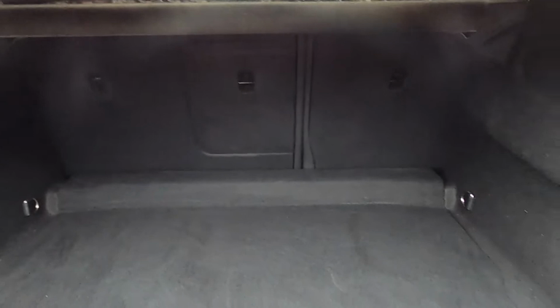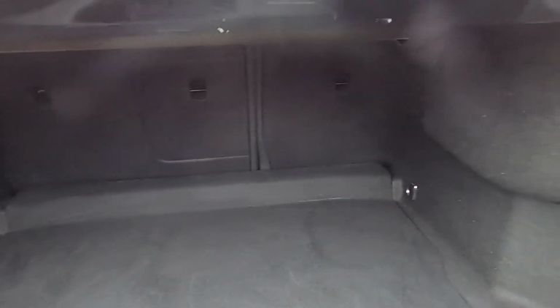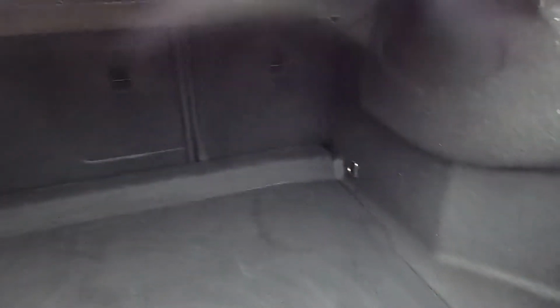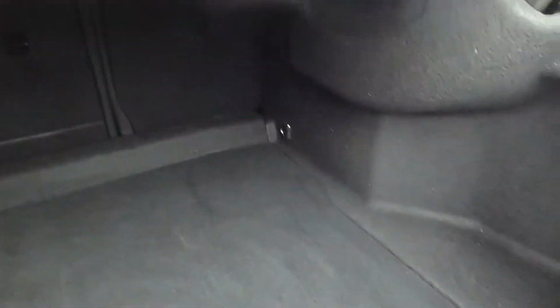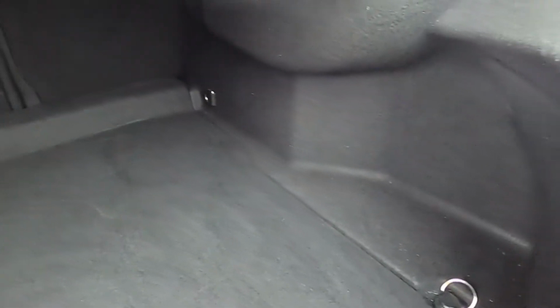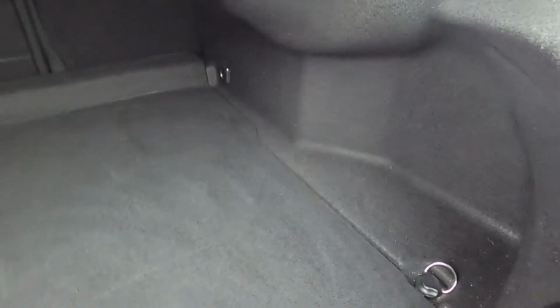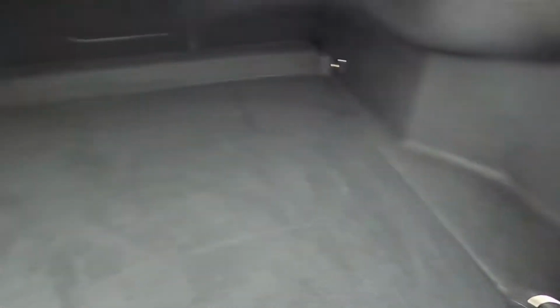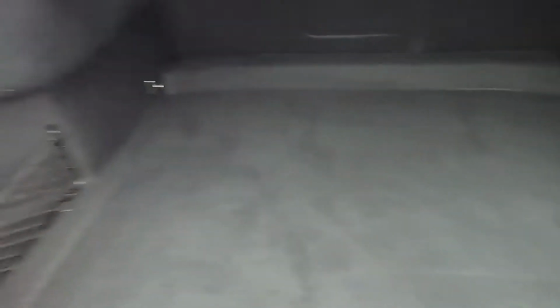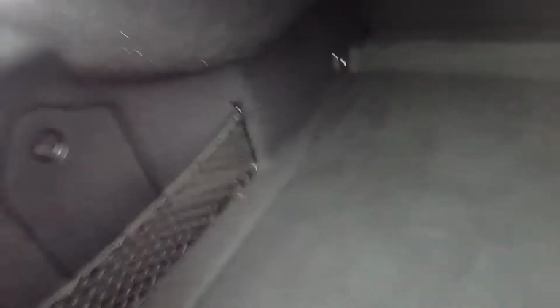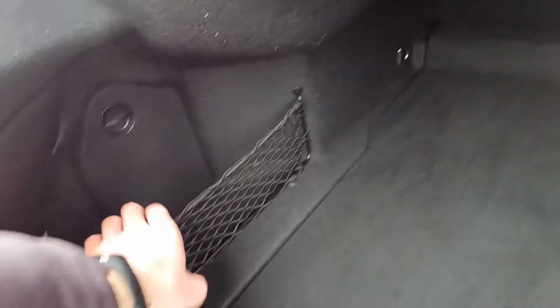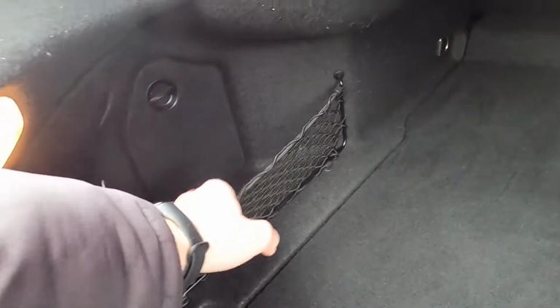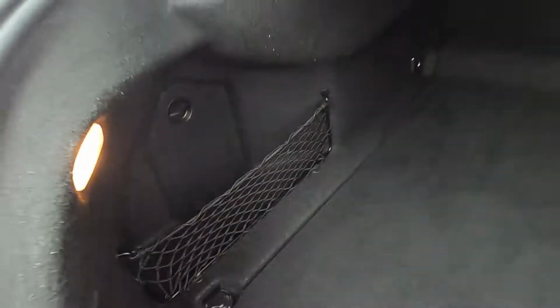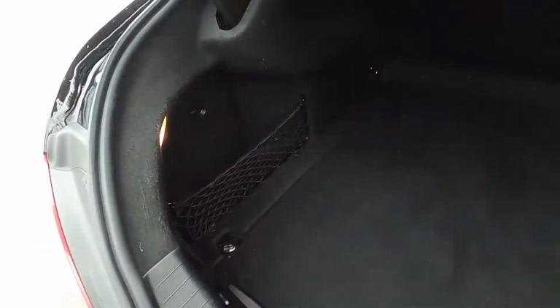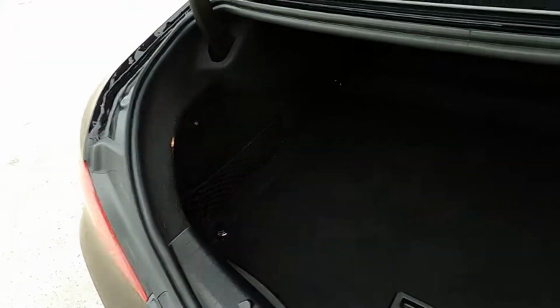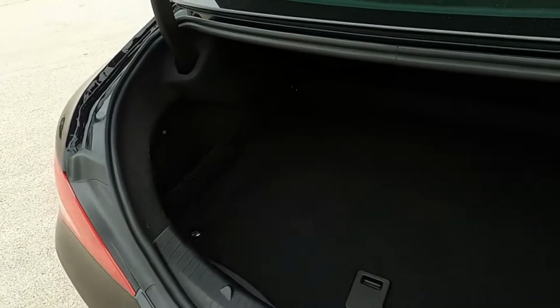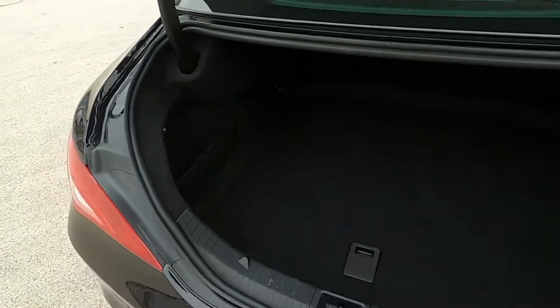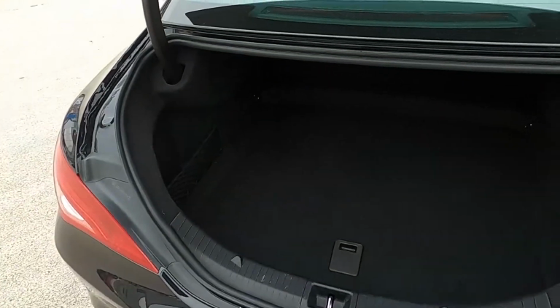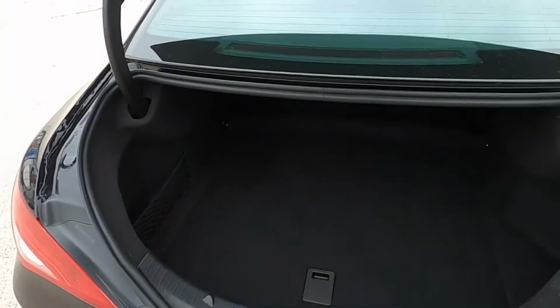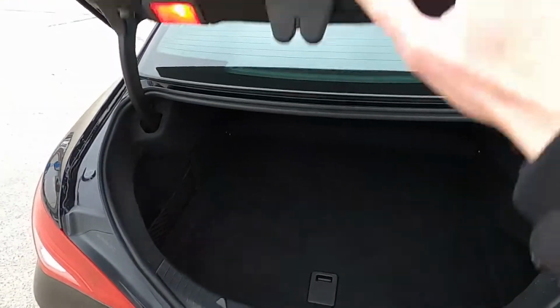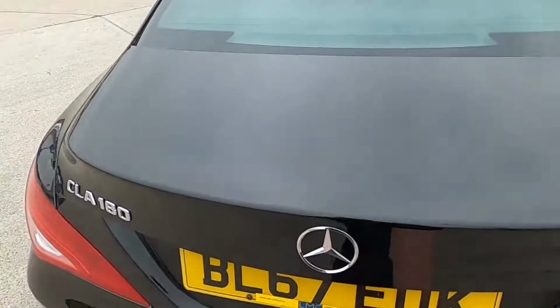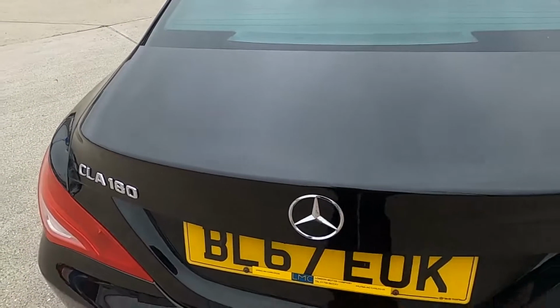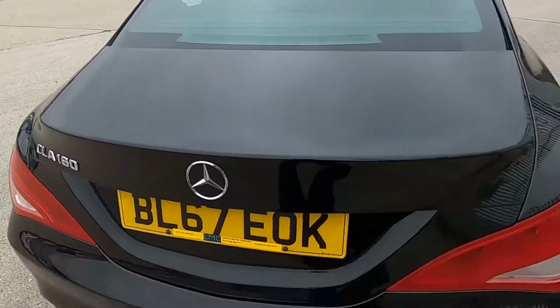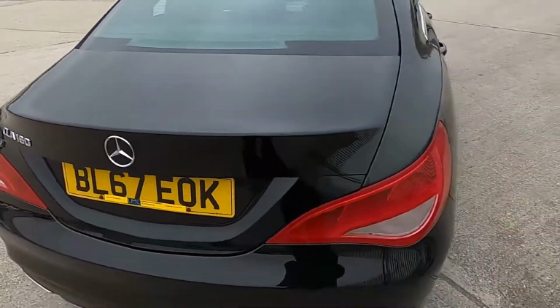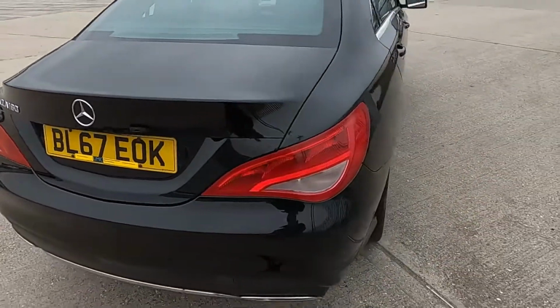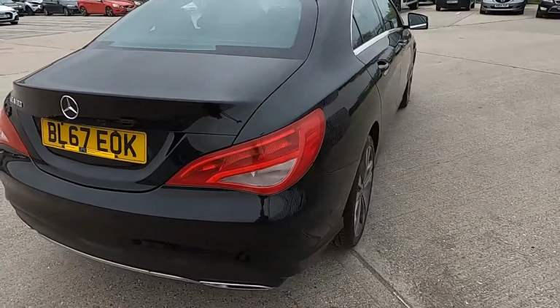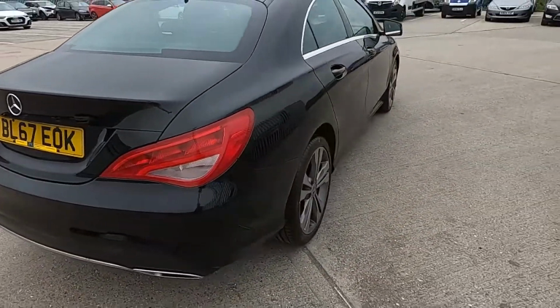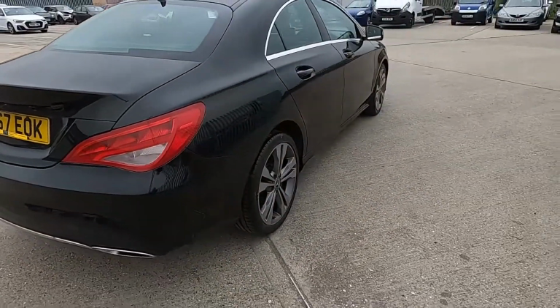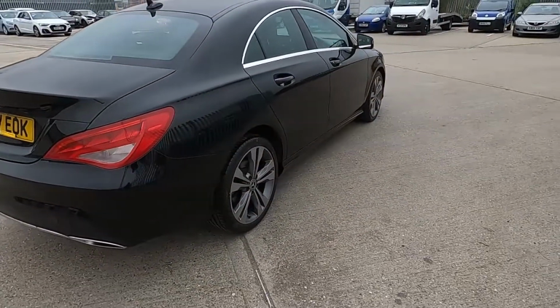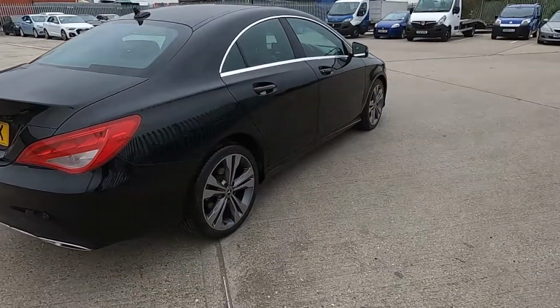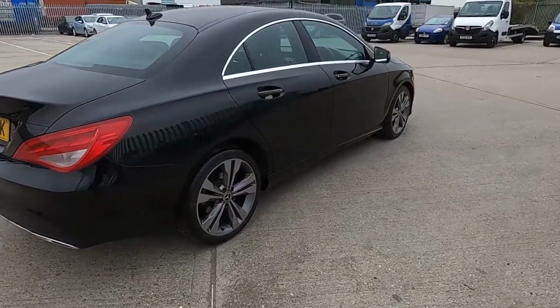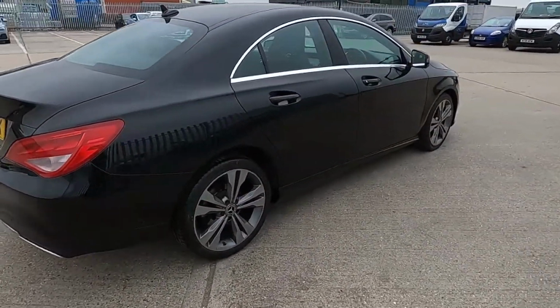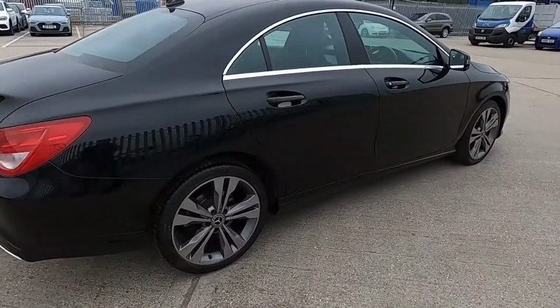The boot goes back a fair way, nice and practical, and you've also got a net to one side as well. All our cars get a 75 point check on the service so you've got nothing at all to worry about.